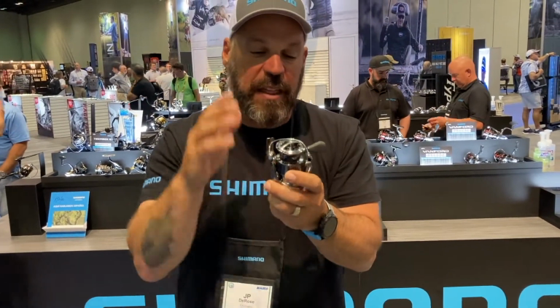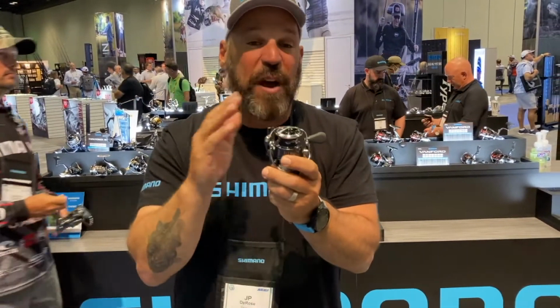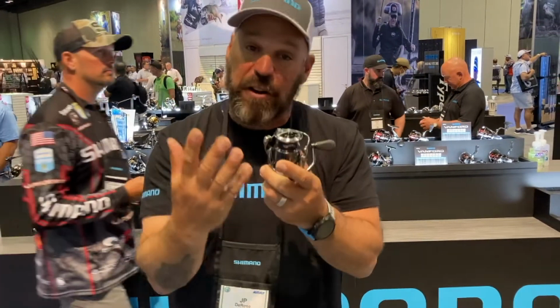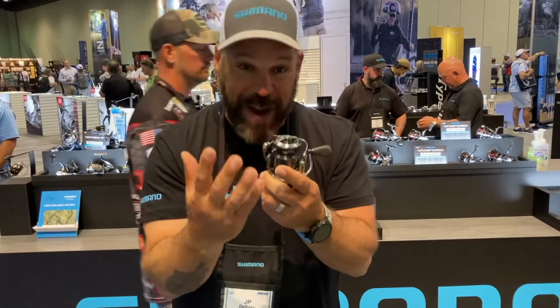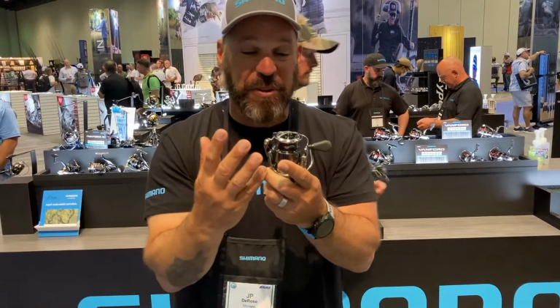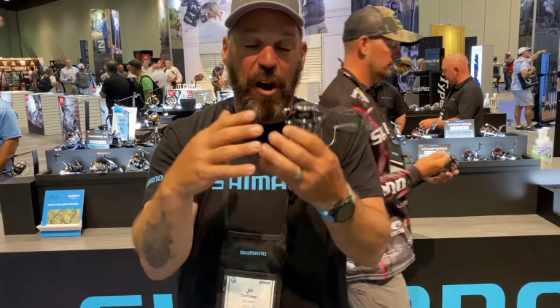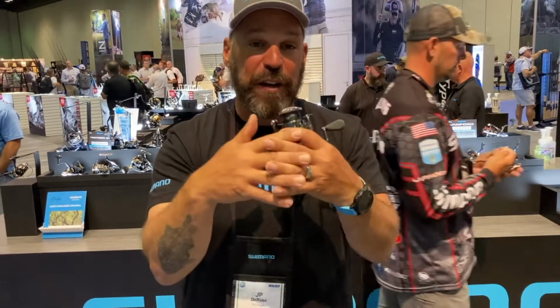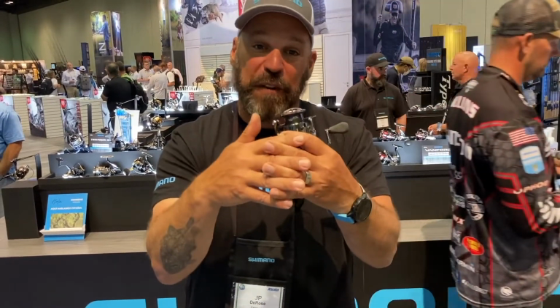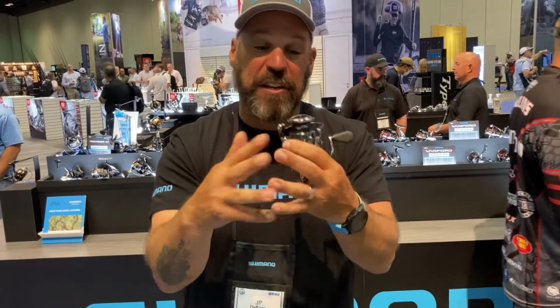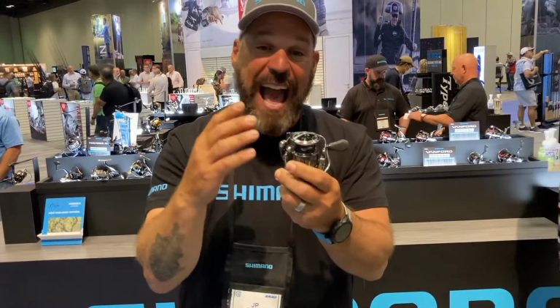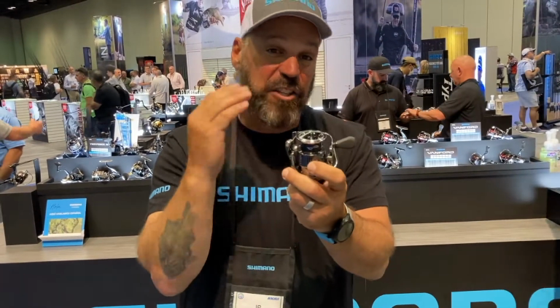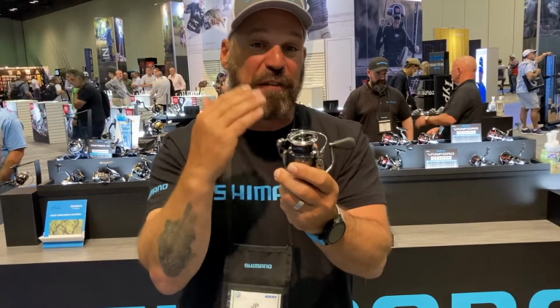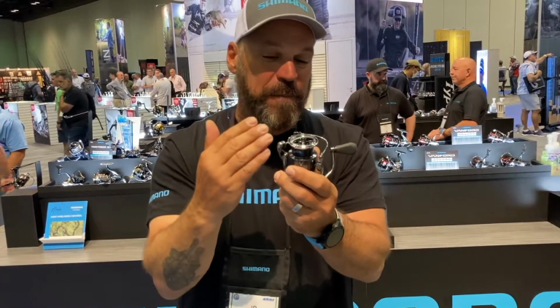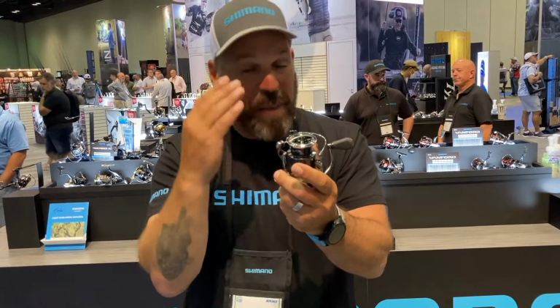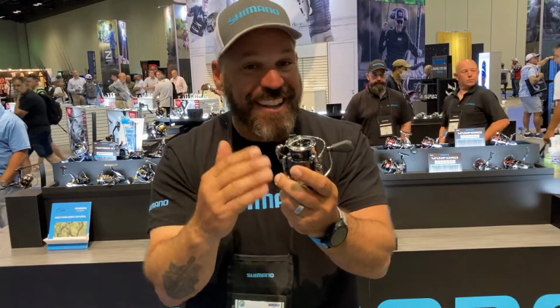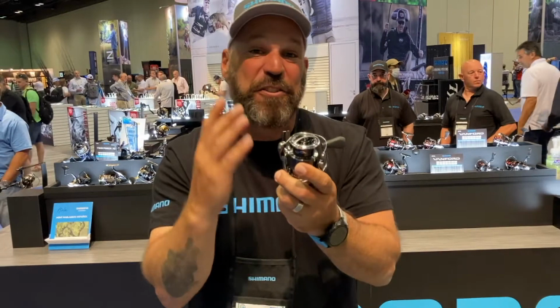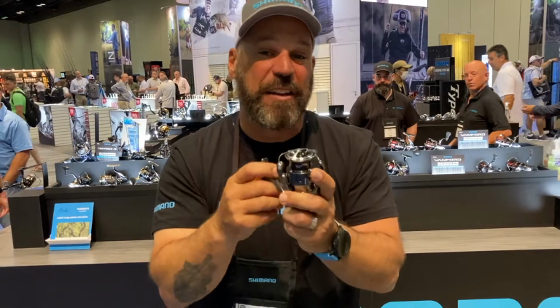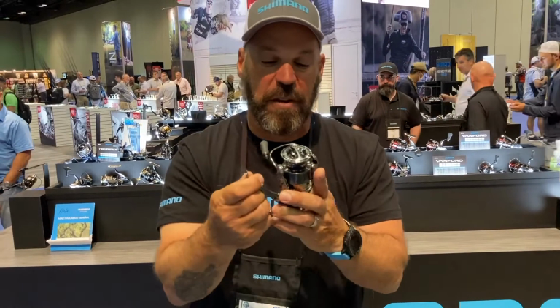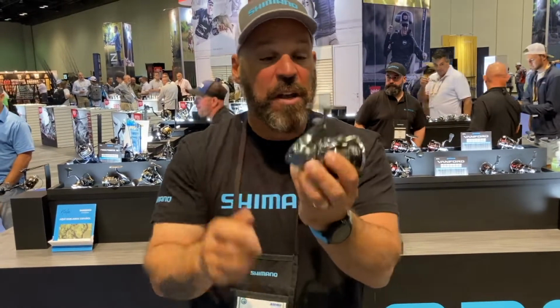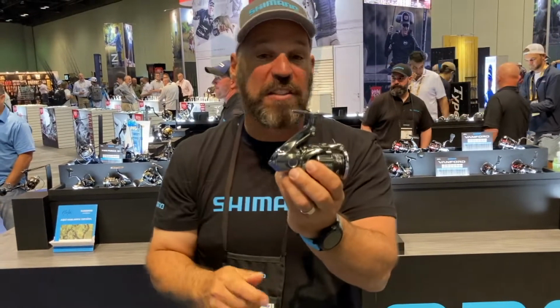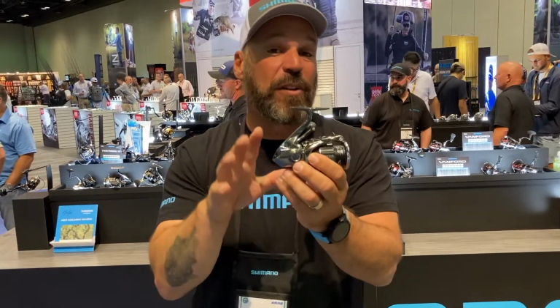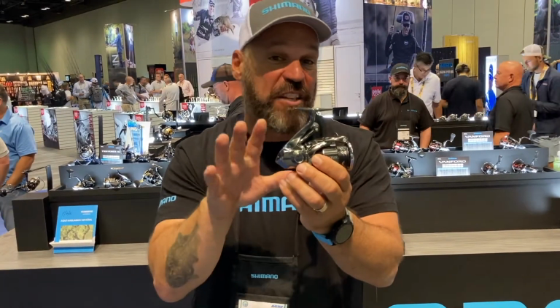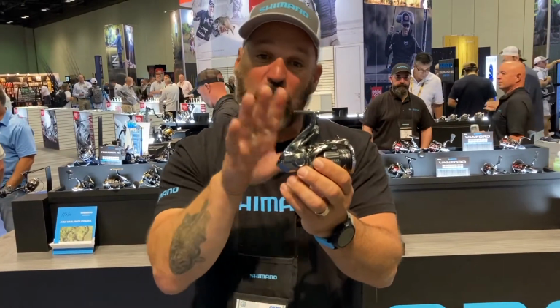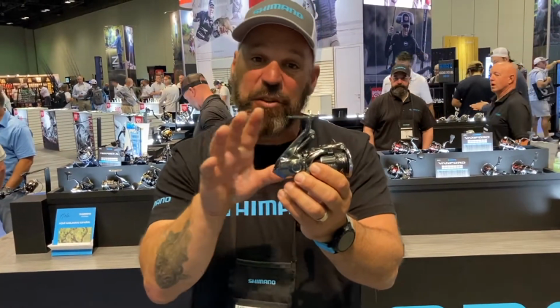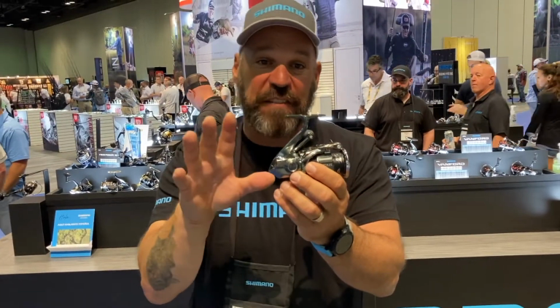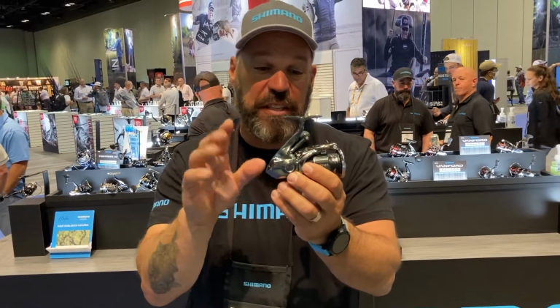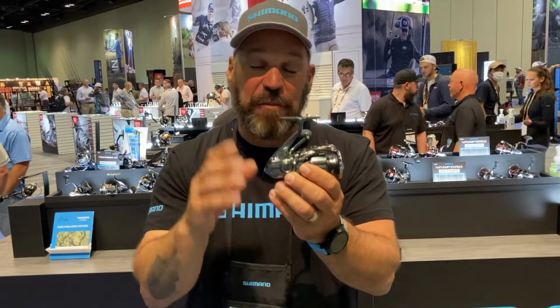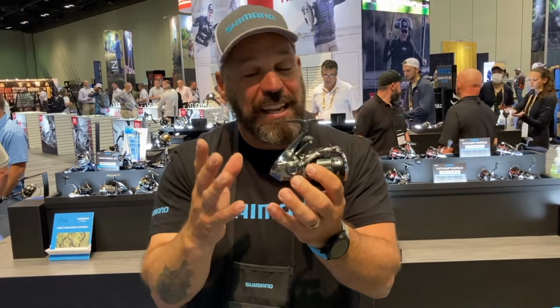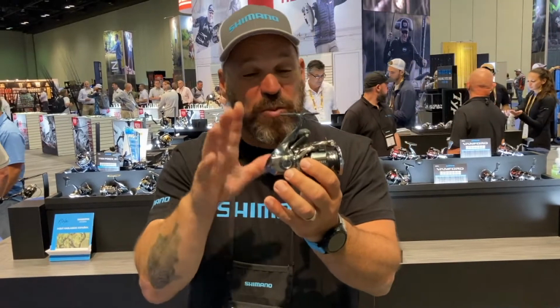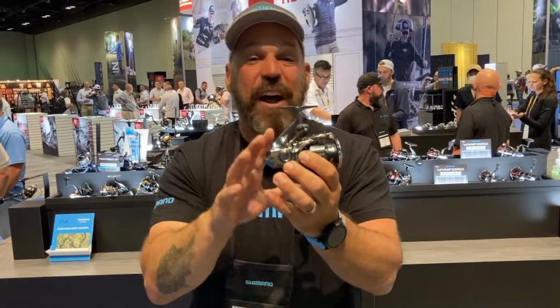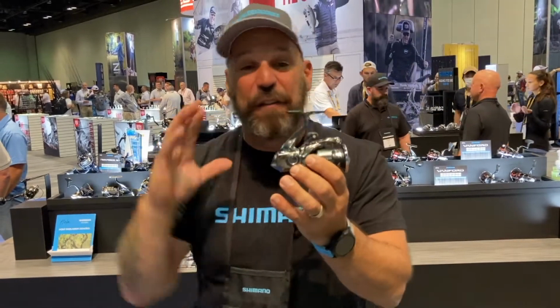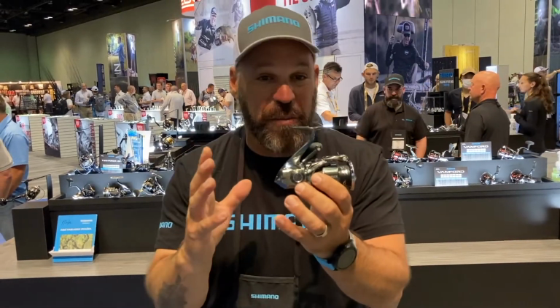They also have a Duracross drag in this reel — a woven carbon fiber material that acts like the smoothness of felt but with the durability of carbon. The reel is available in five sizes from 1,000 to 5,000 and really is what drives everything Shimano.